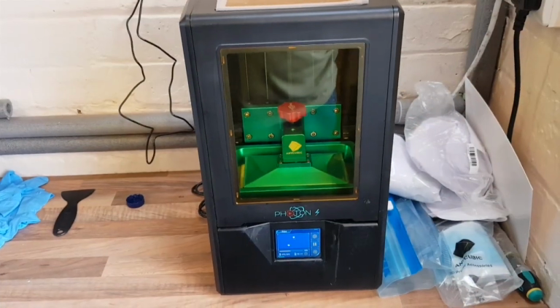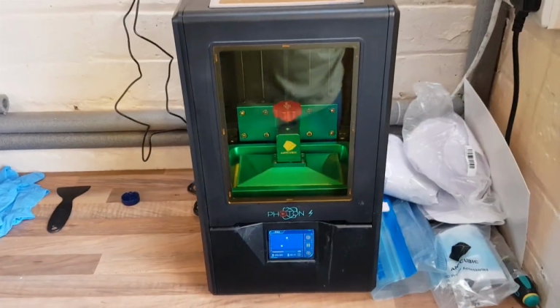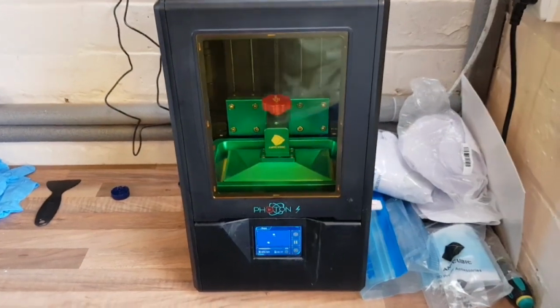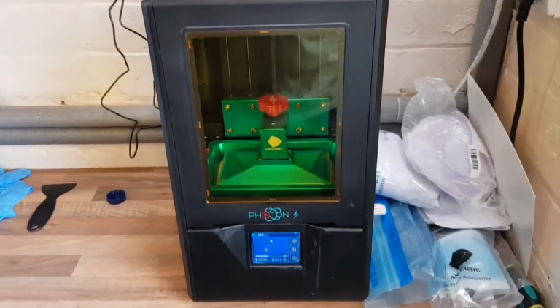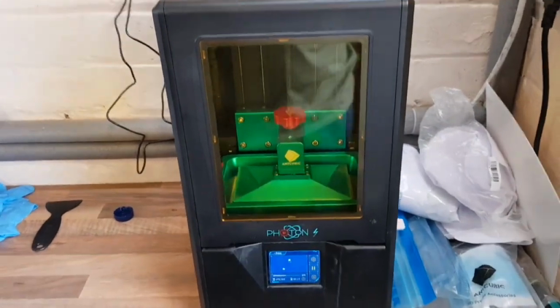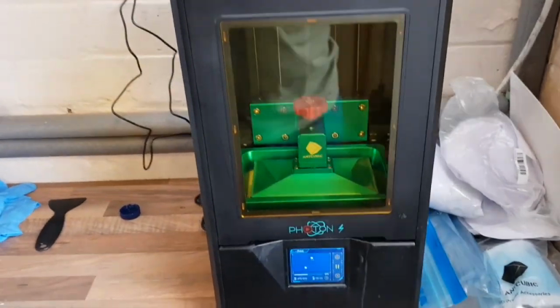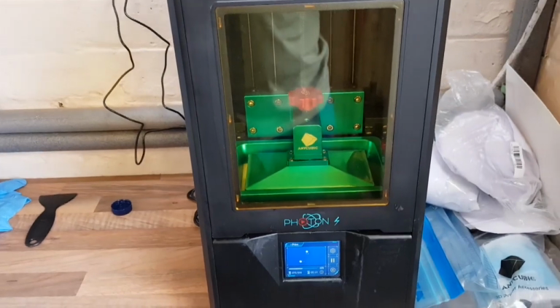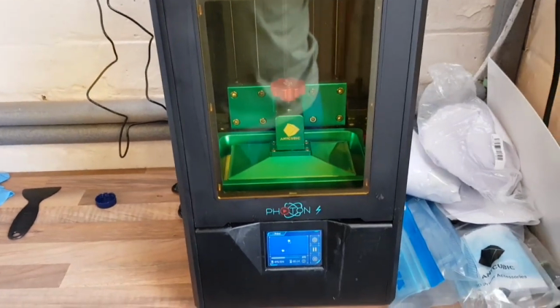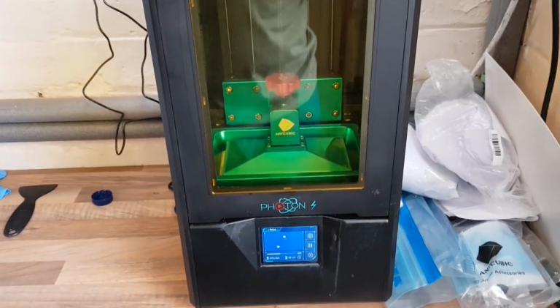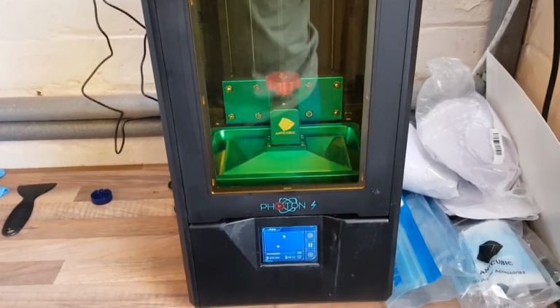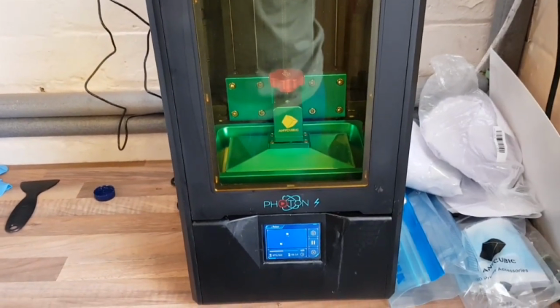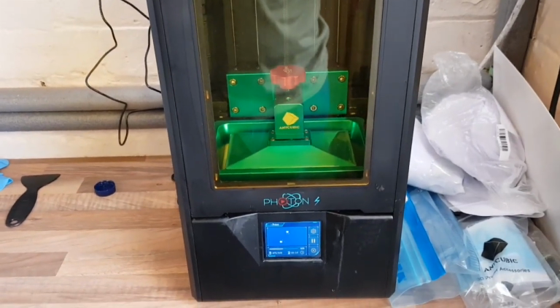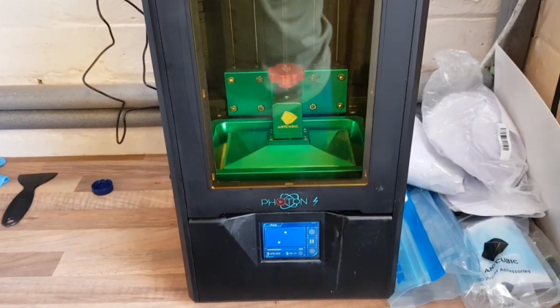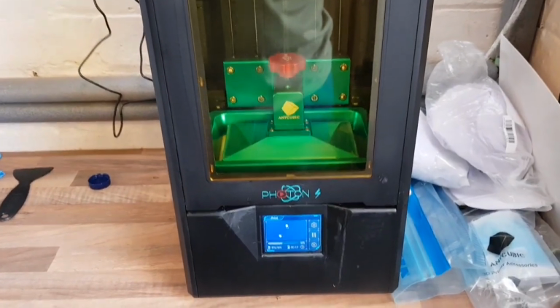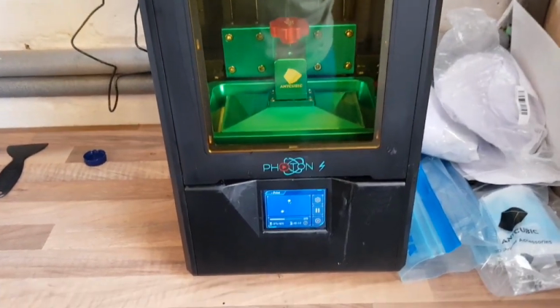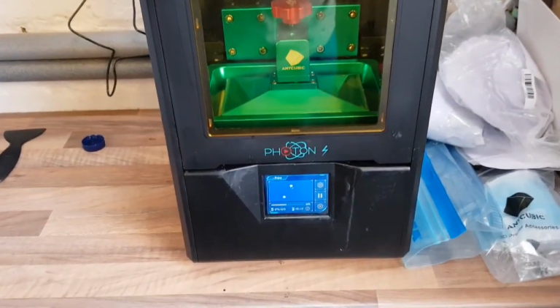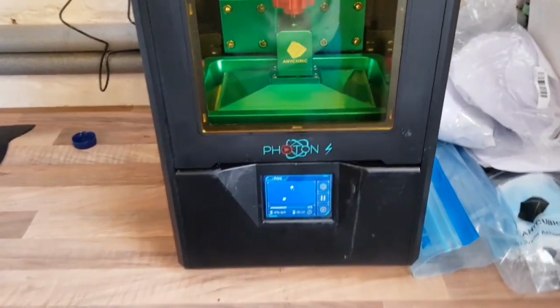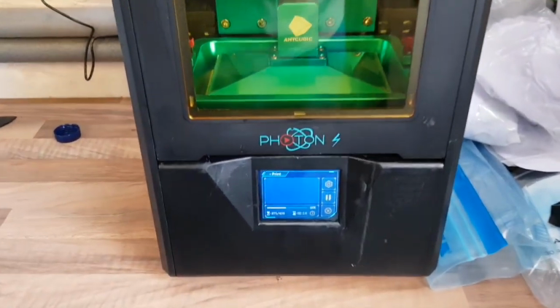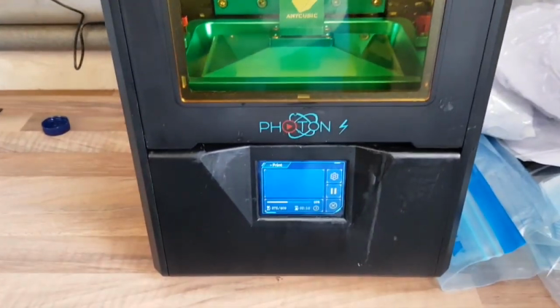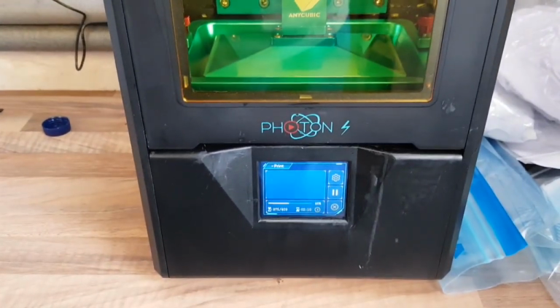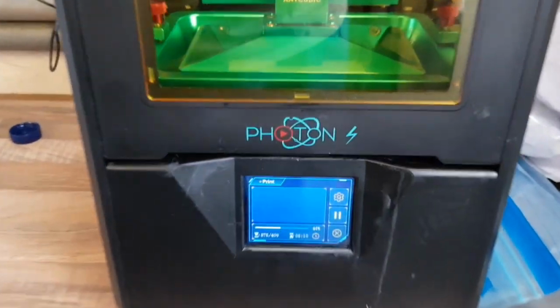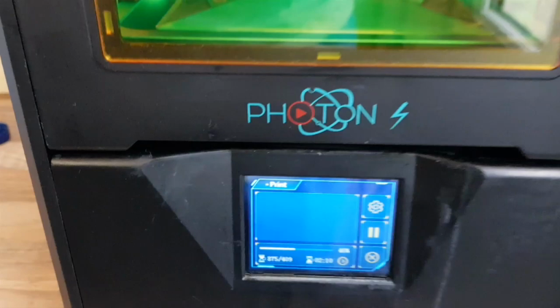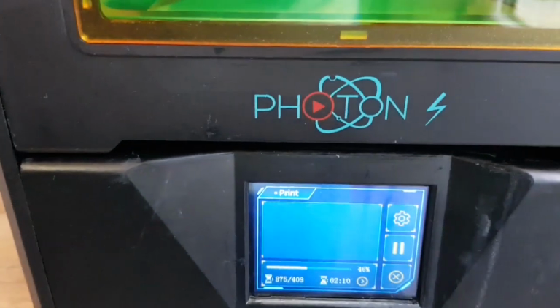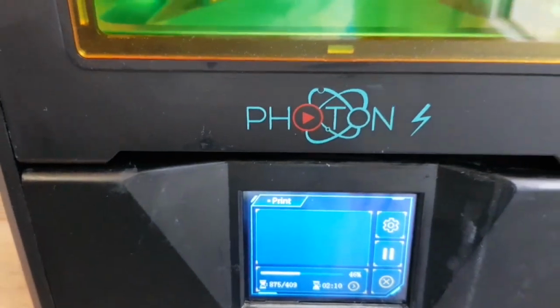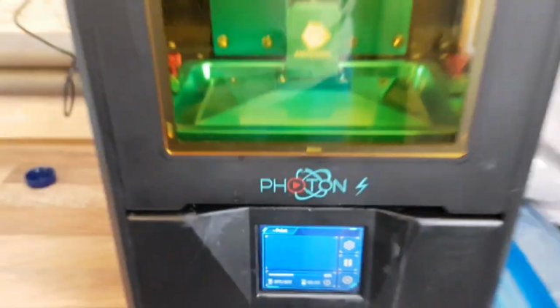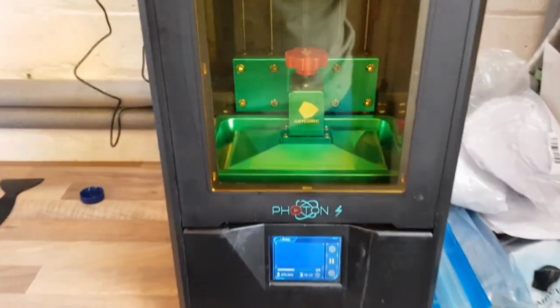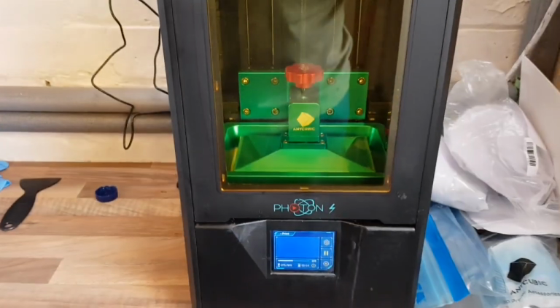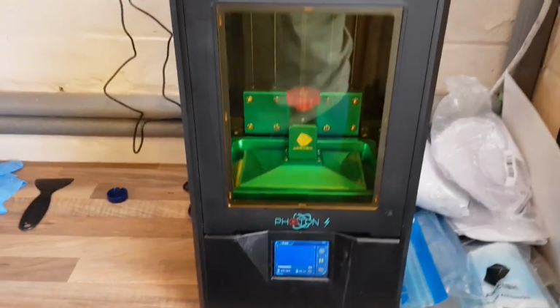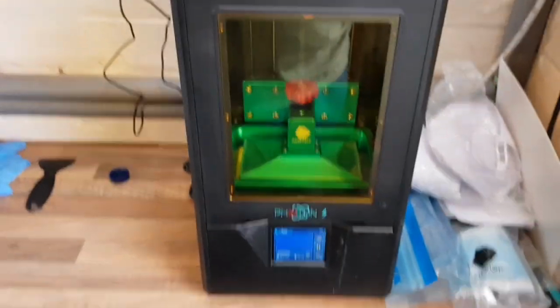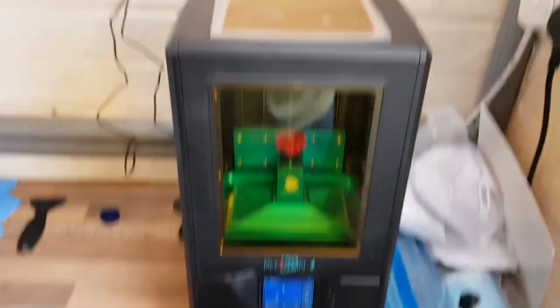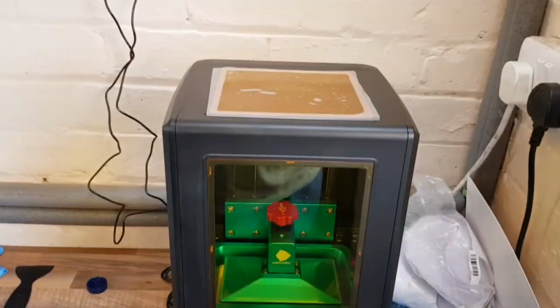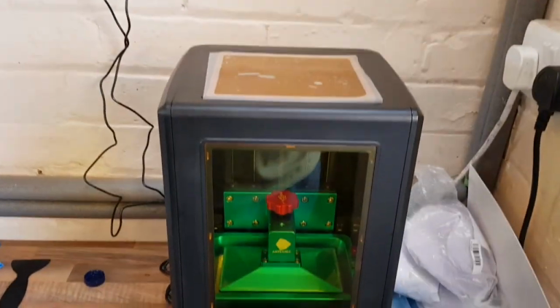Today we're having a look at a new printer I've got — it's a Photon S resin printer. I've never had a resin printer before.